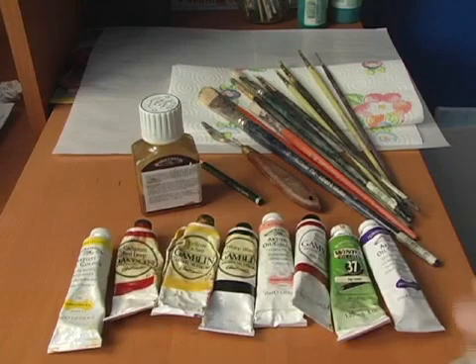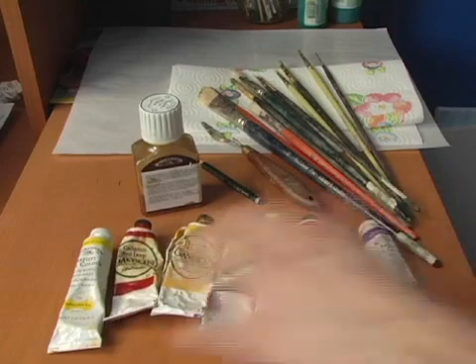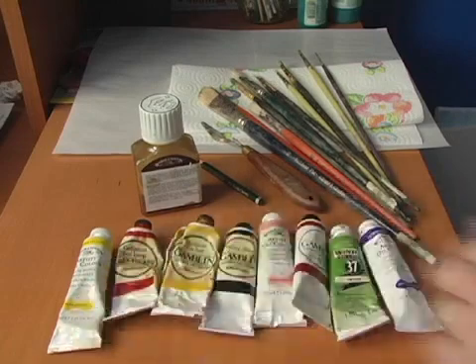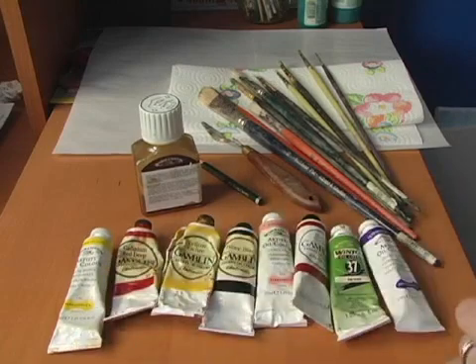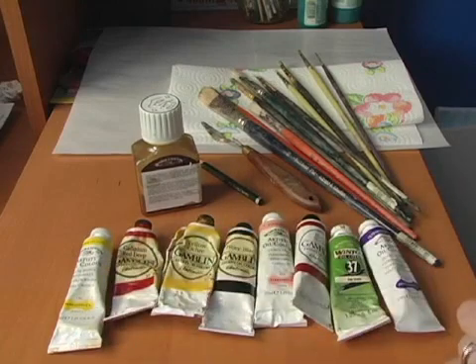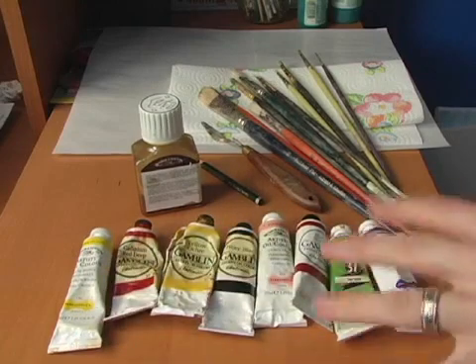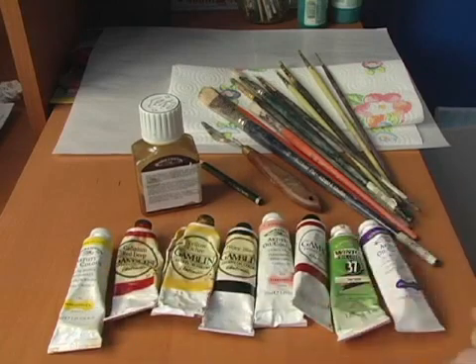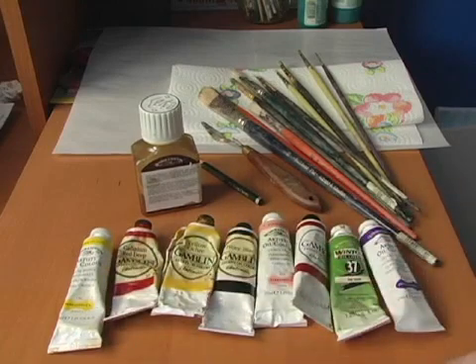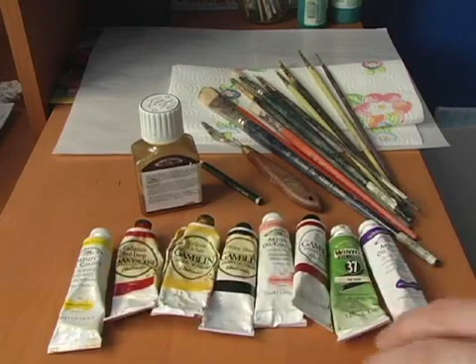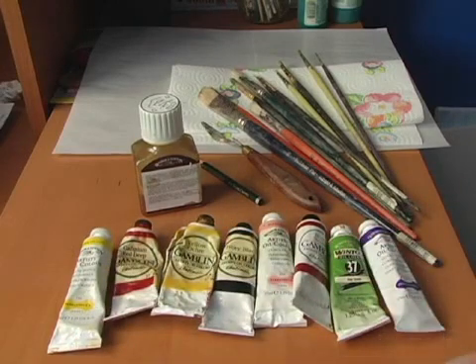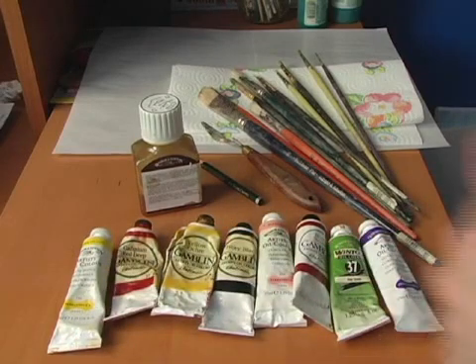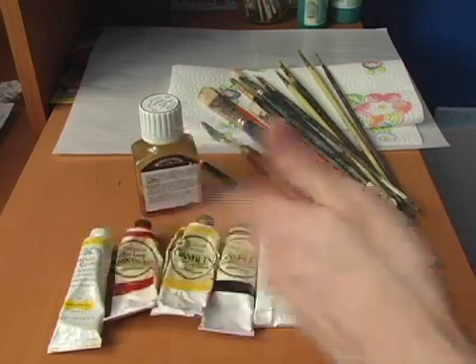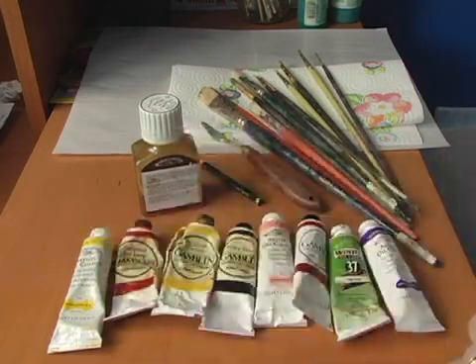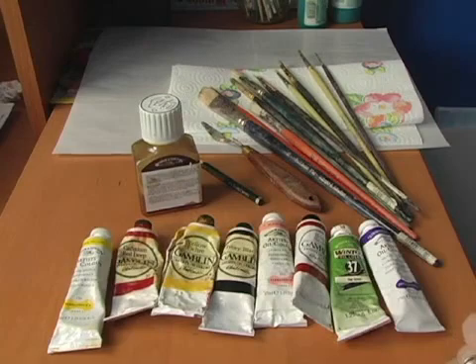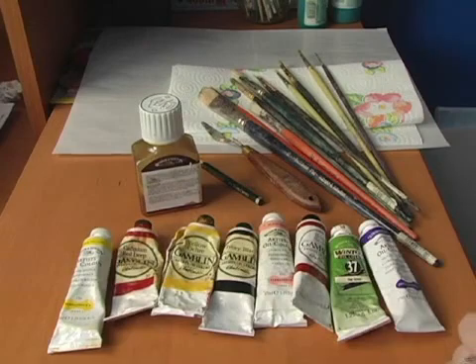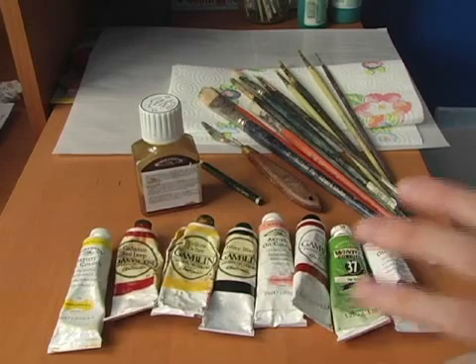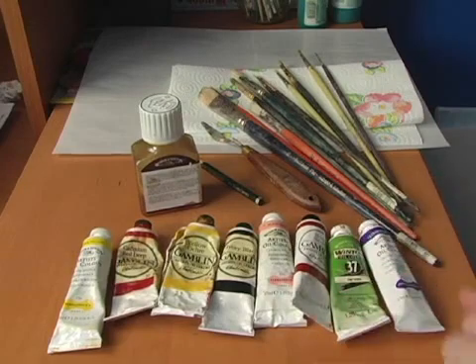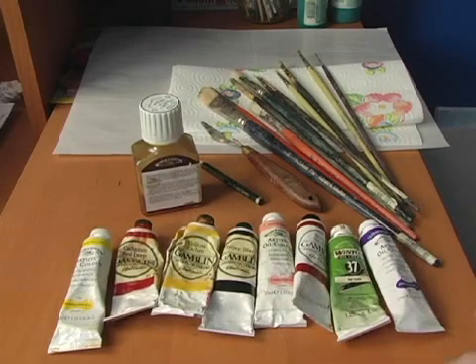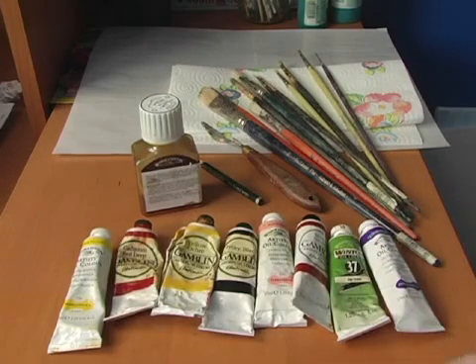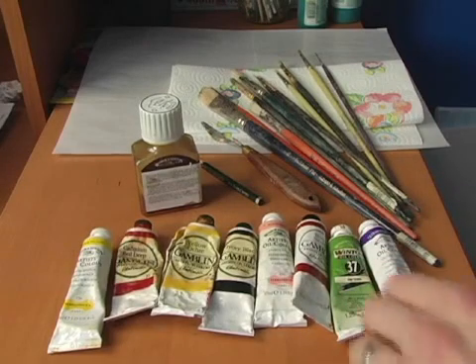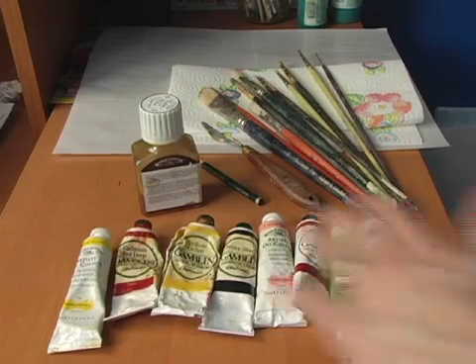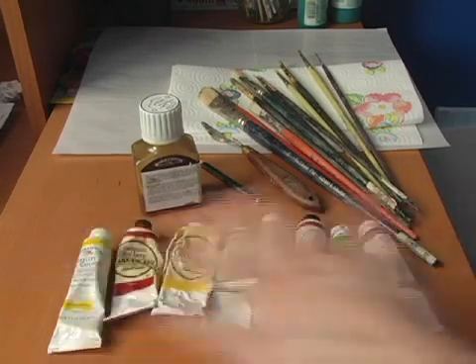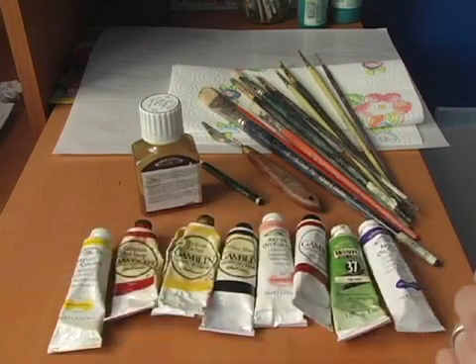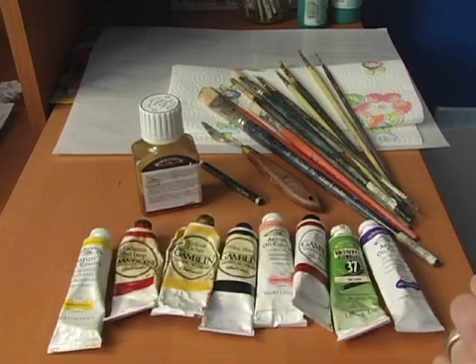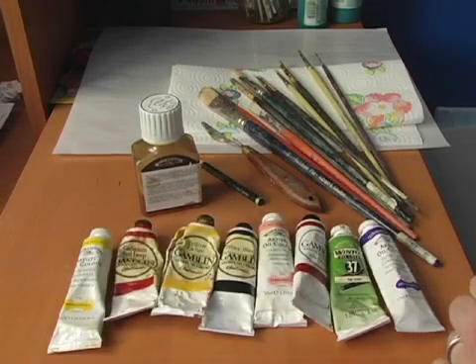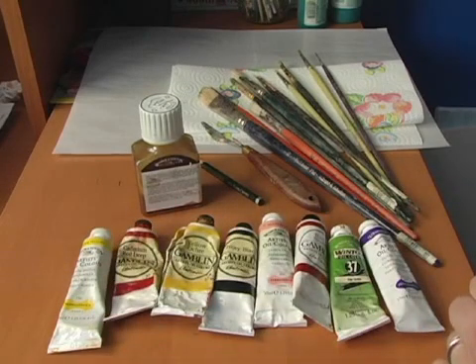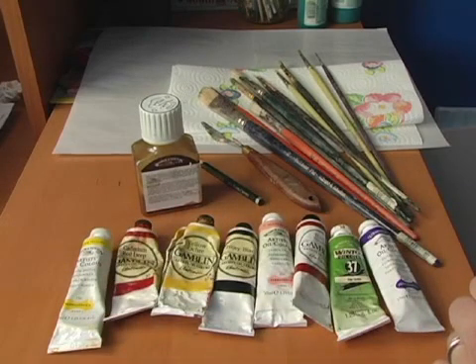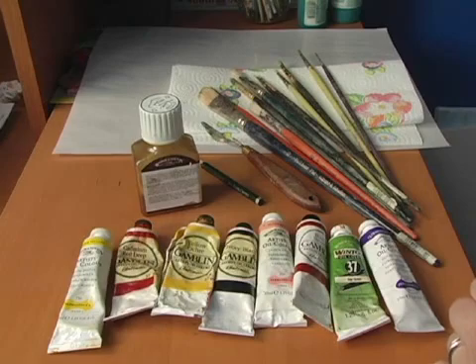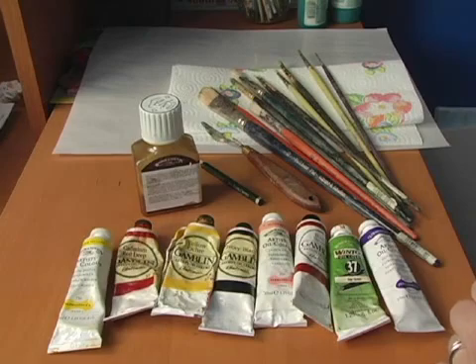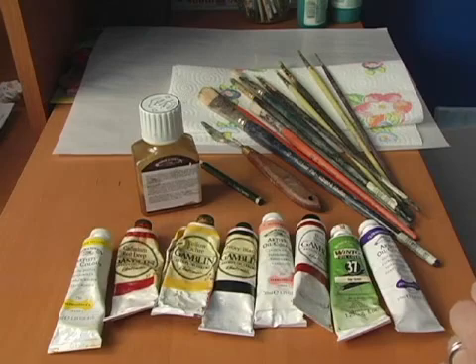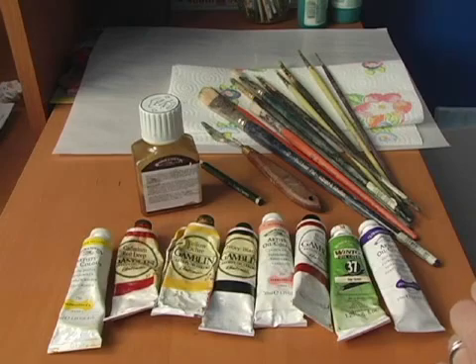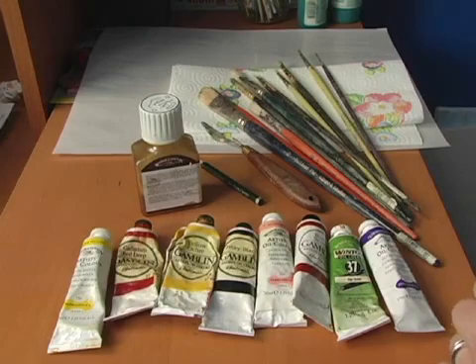Now, if you're an expert with the color wheel and you can take your primary colors and white and black and basically produce a lot of these with three colors, that's excellent. If not, definitely make sure you have several oil paint colors because we're going to be using a lot today.